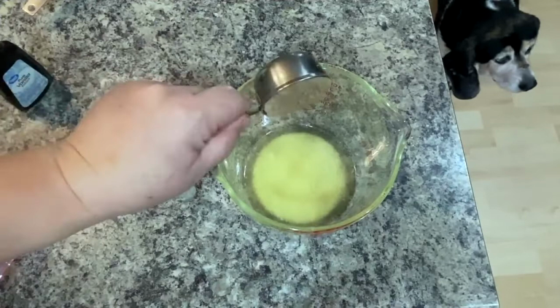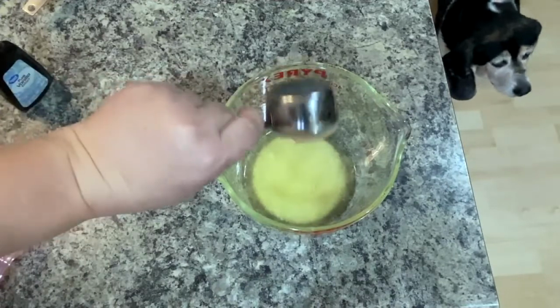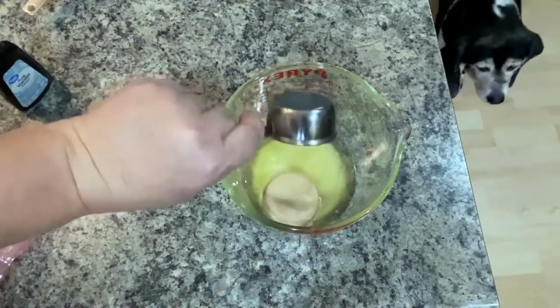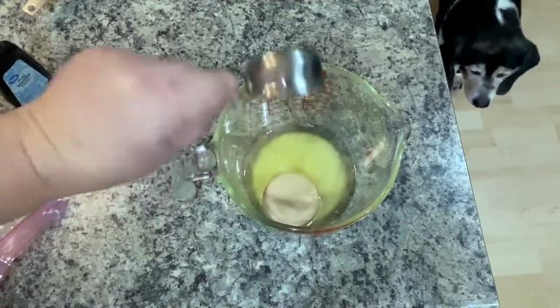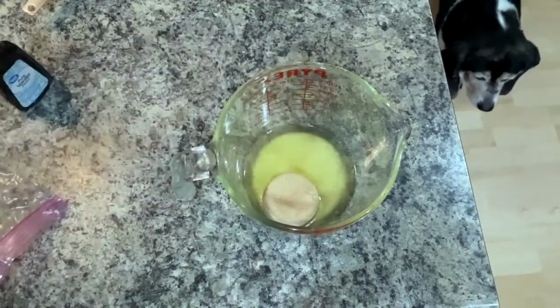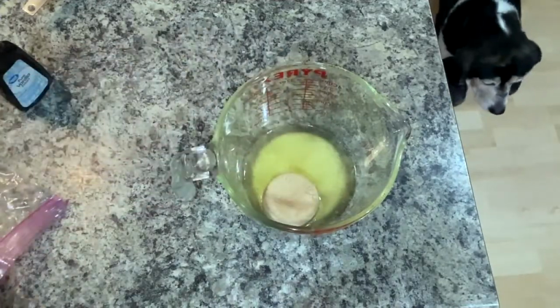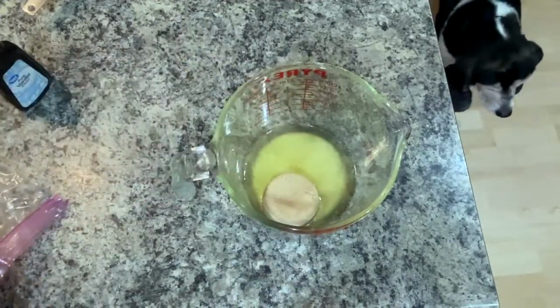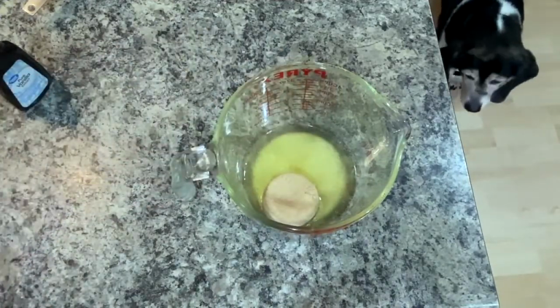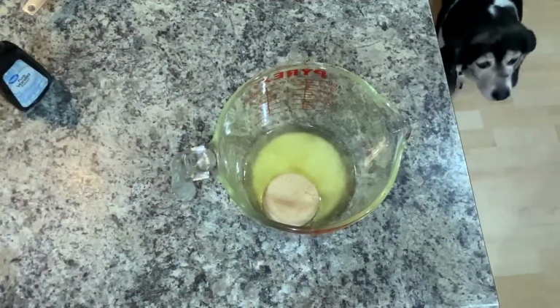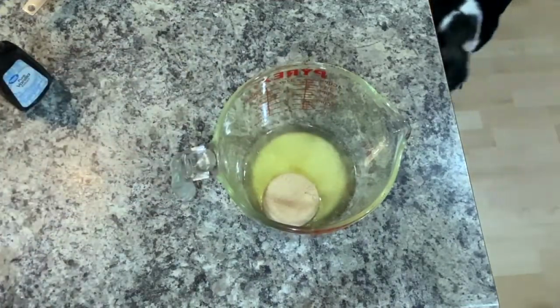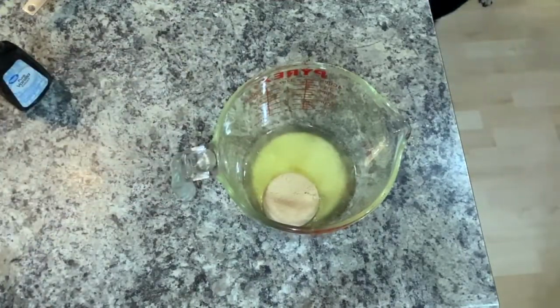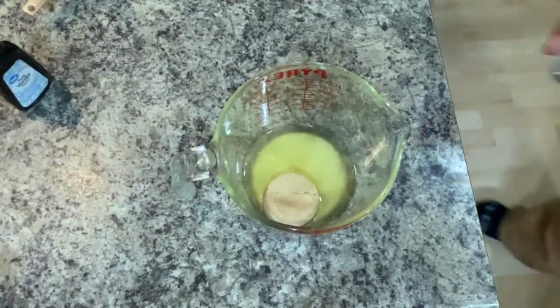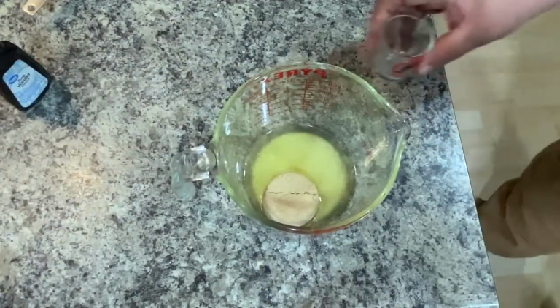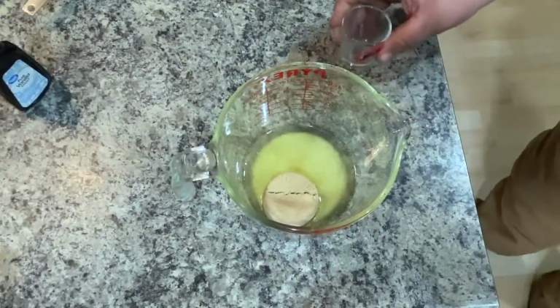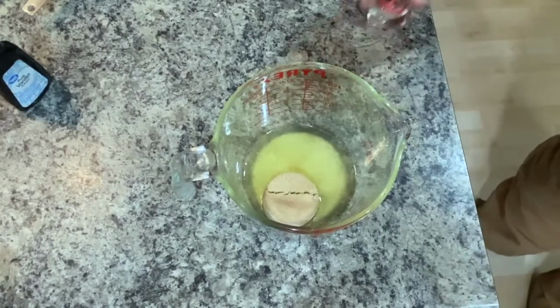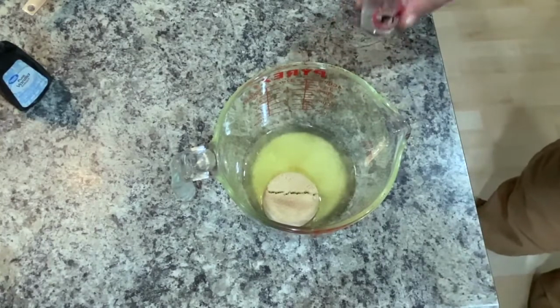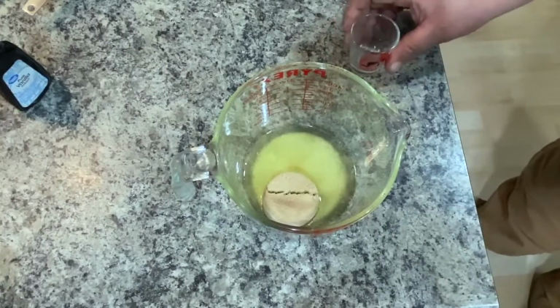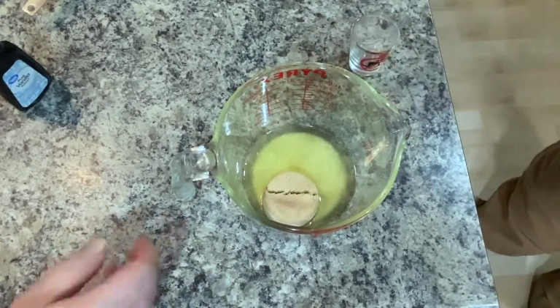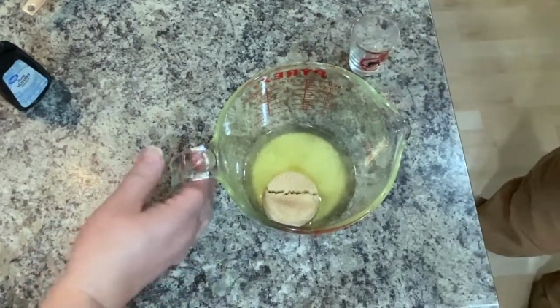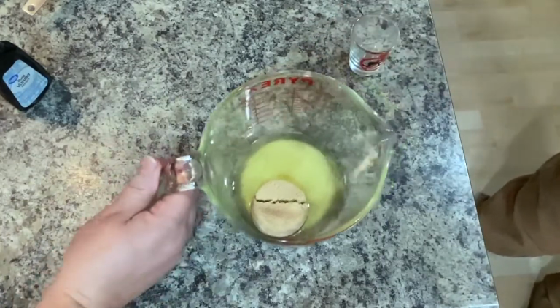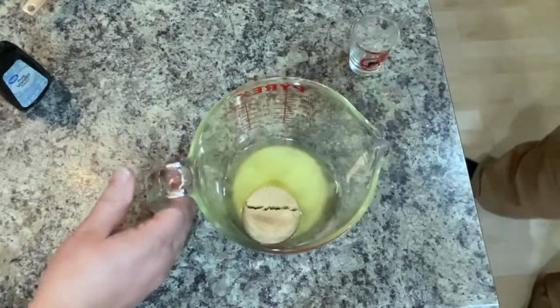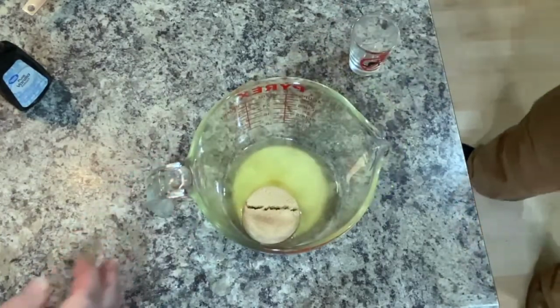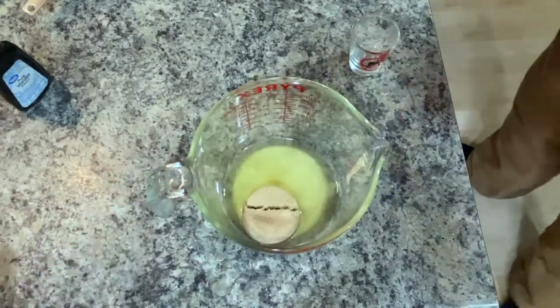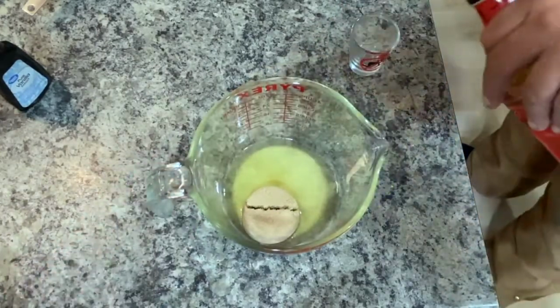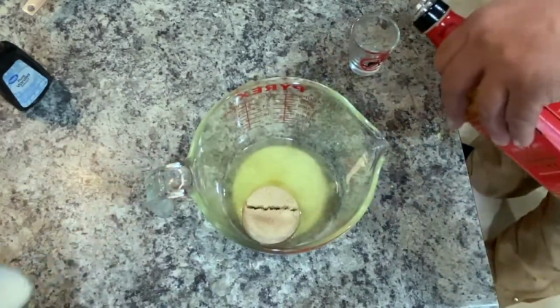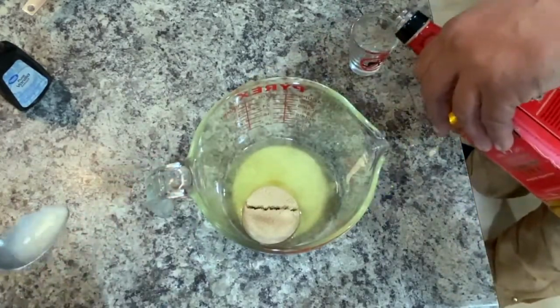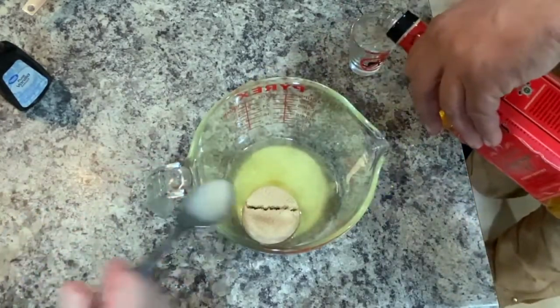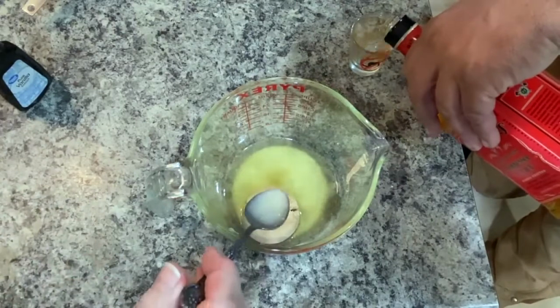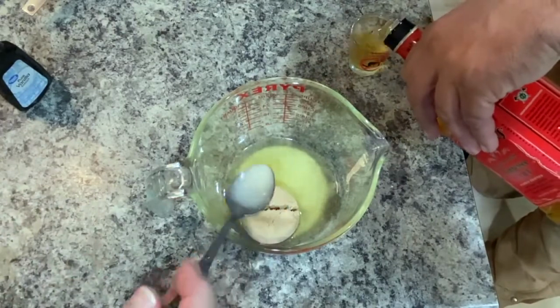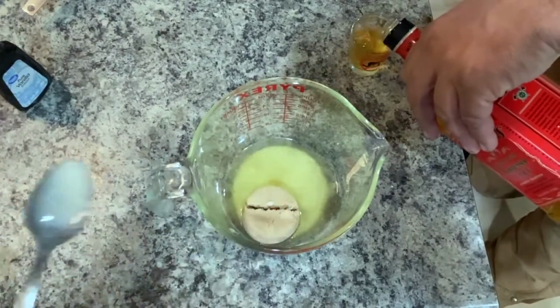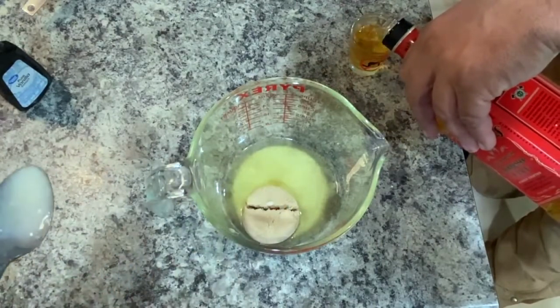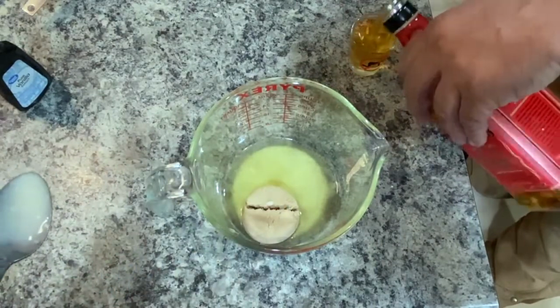I've taken two tablespoons of melted butter and added a fourth of a cup of light brown sugar, and I'm going to mix that together and brush it over all of the danishes.